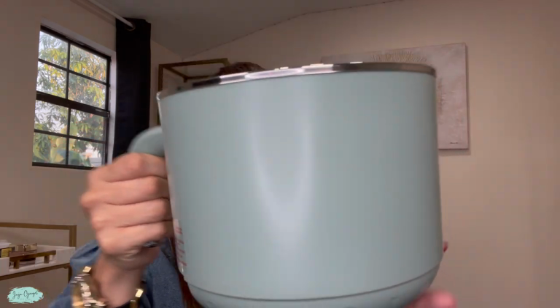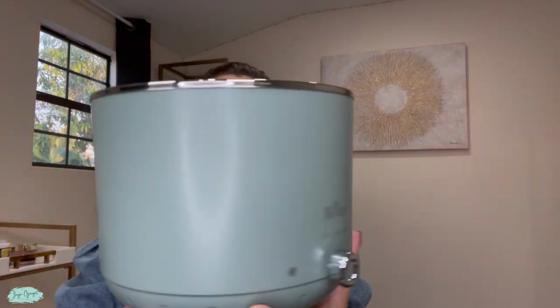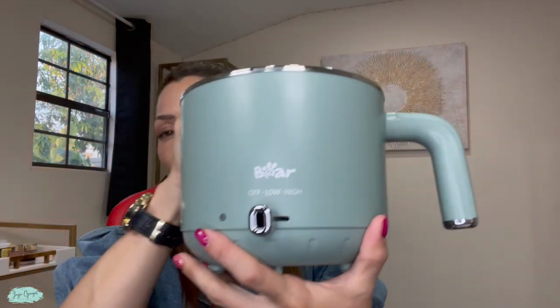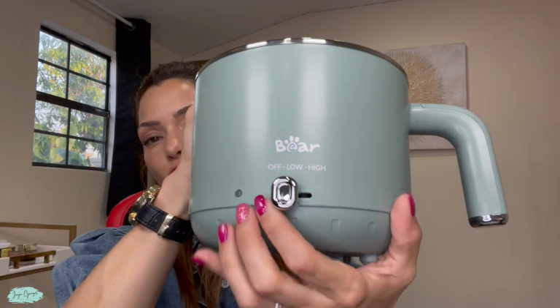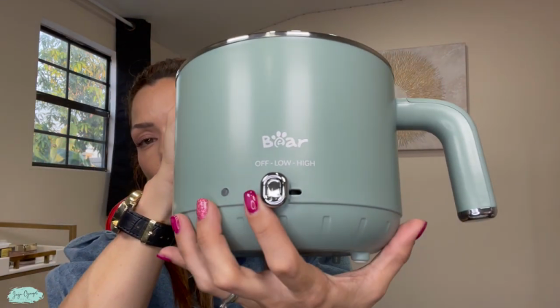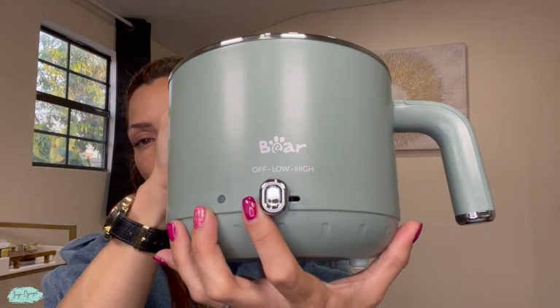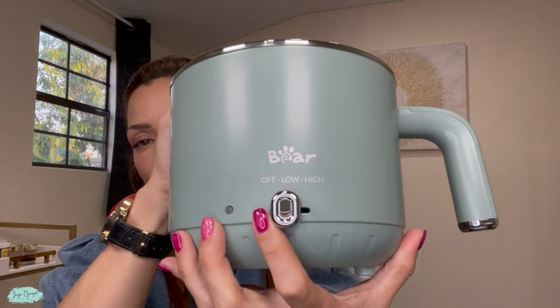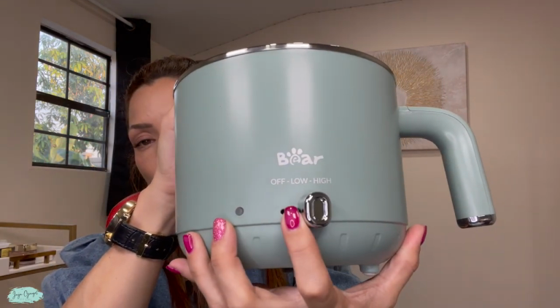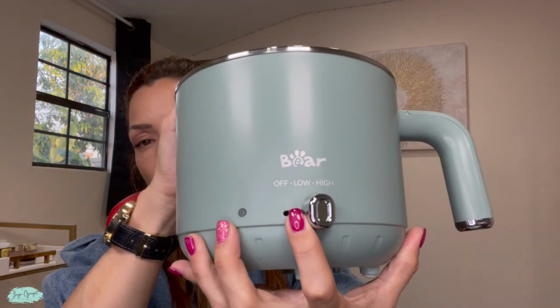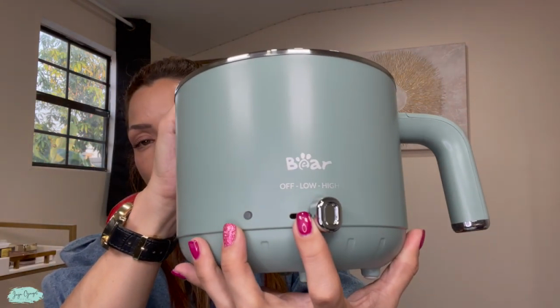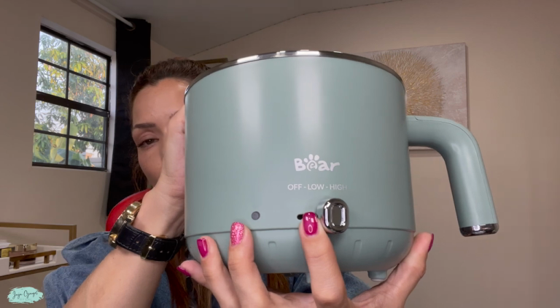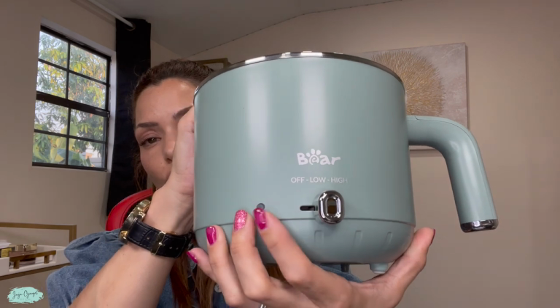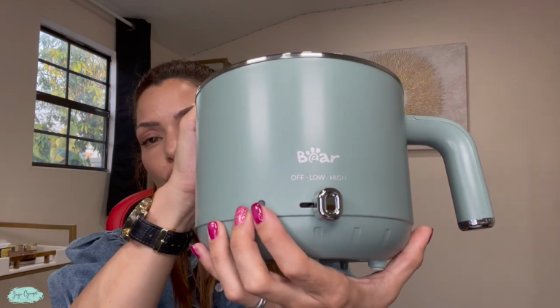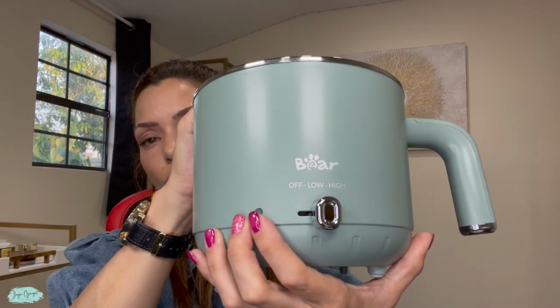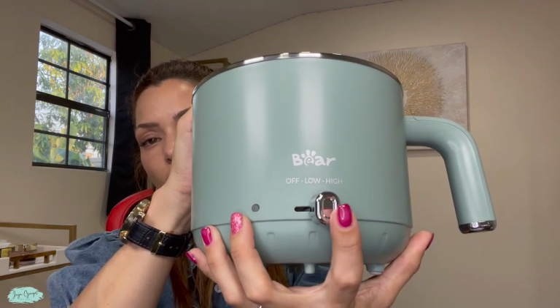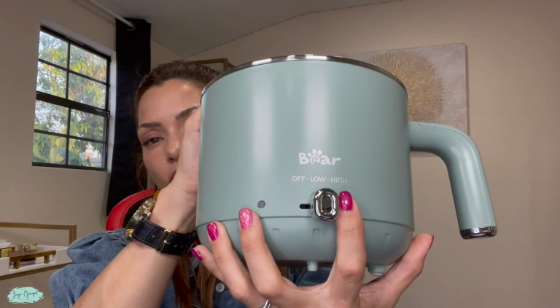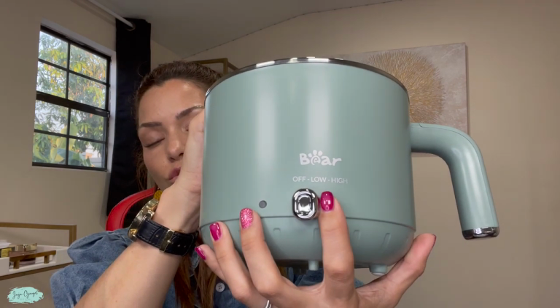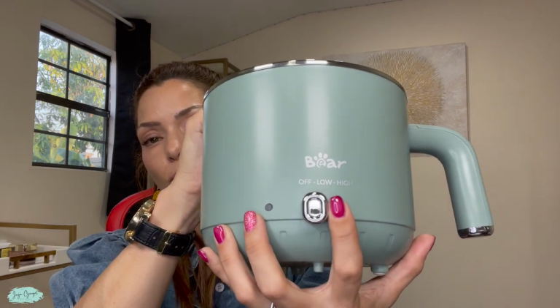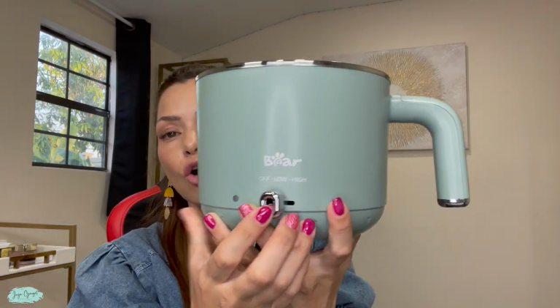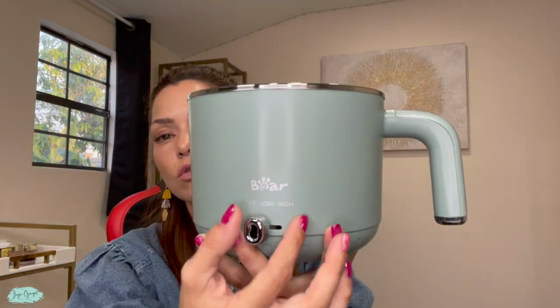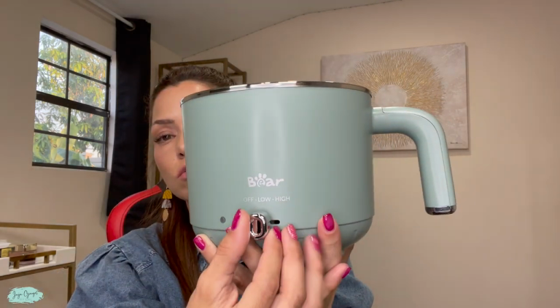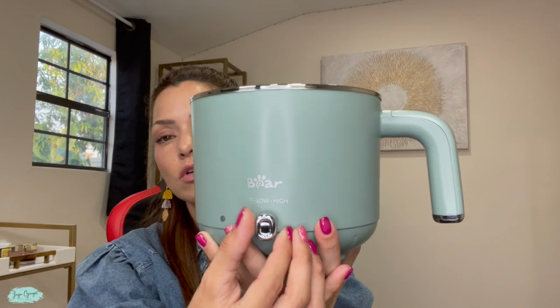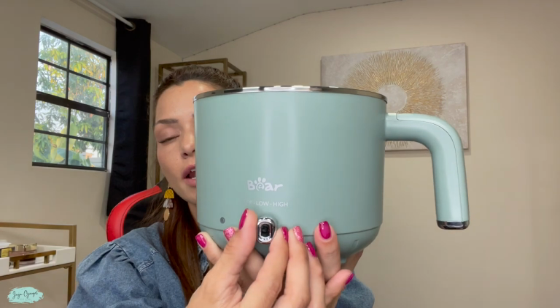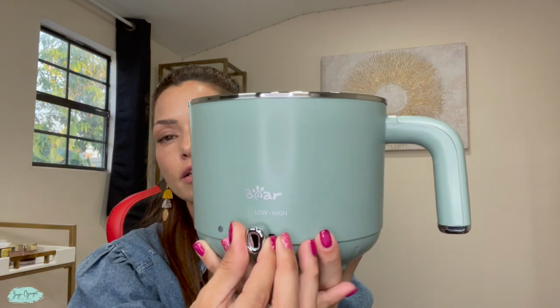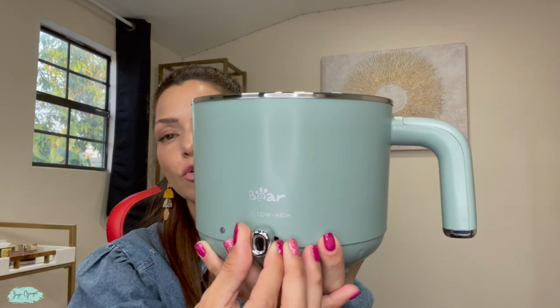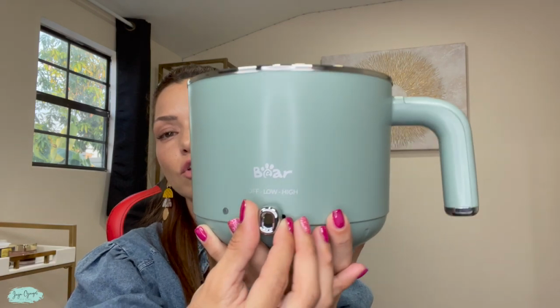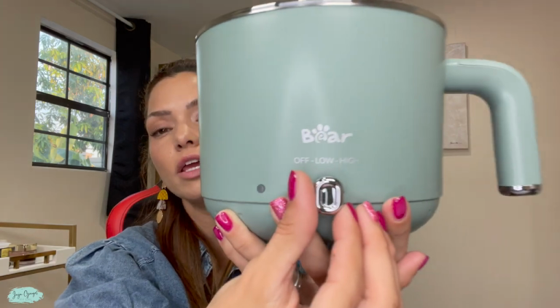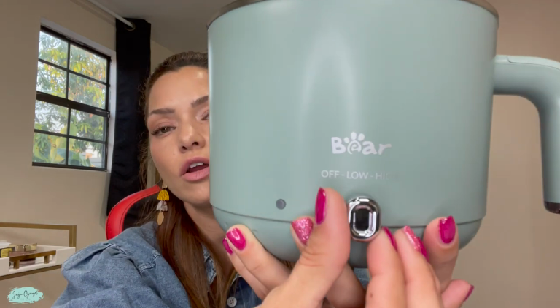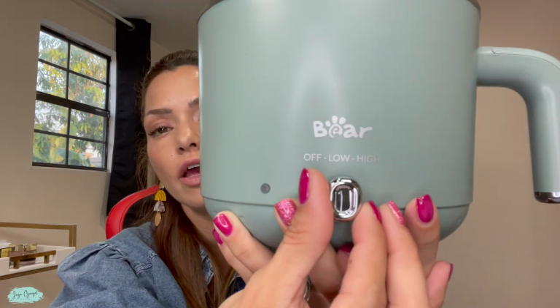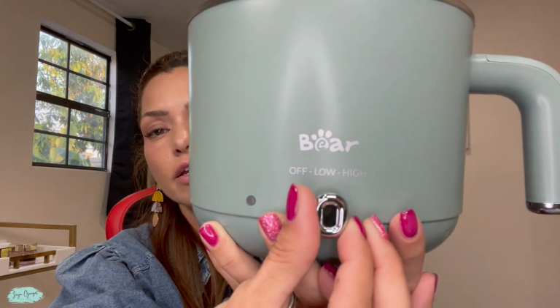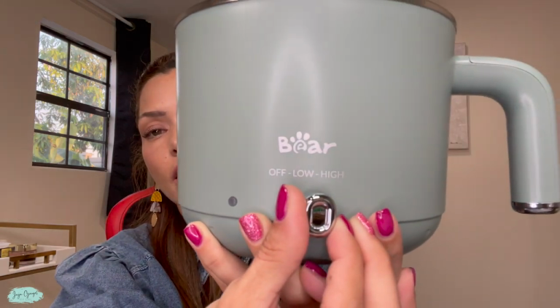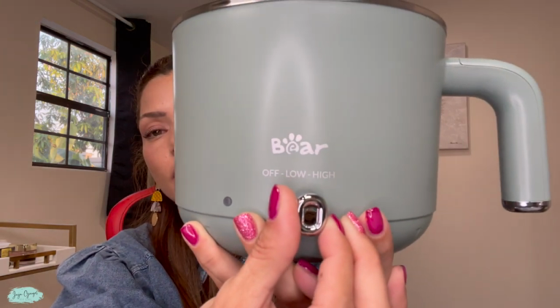To turn it on, you have this super easy-to-use button right here that goes from low to high. You have low right here and high right here.